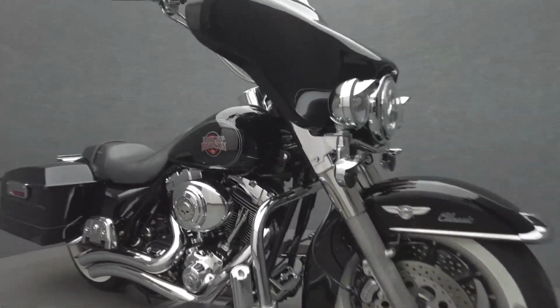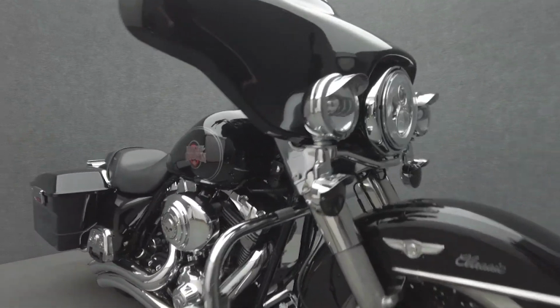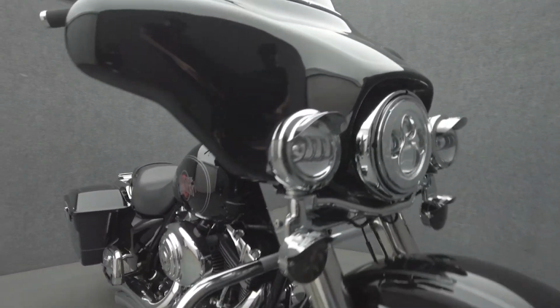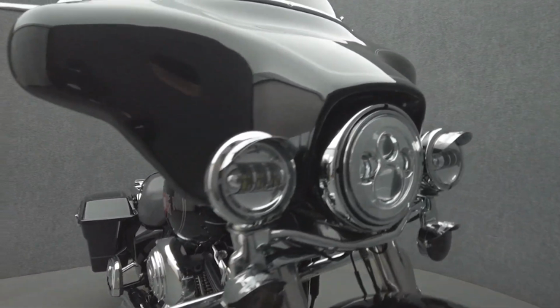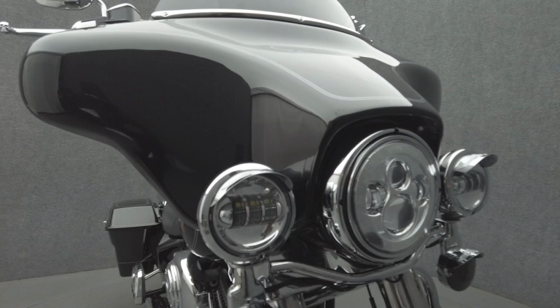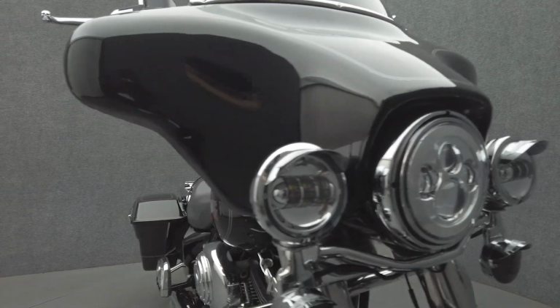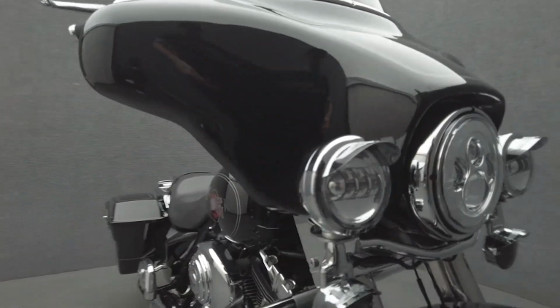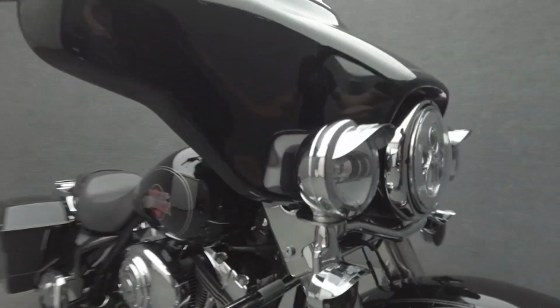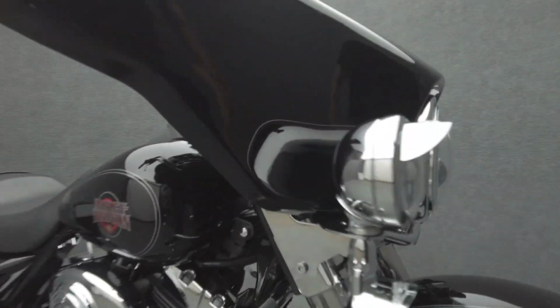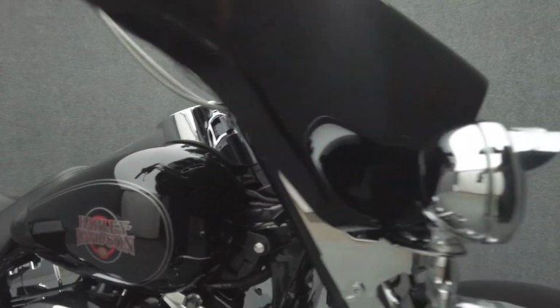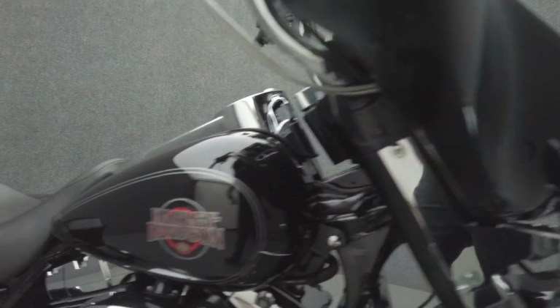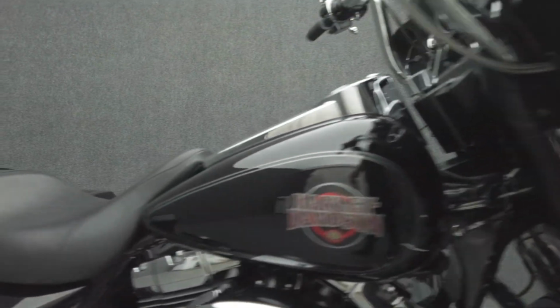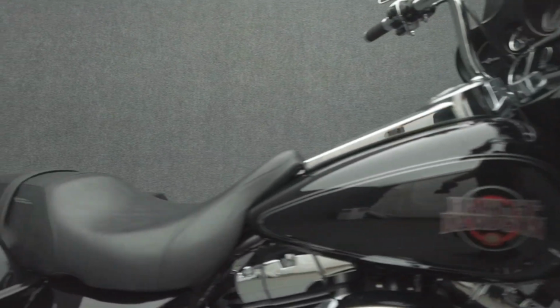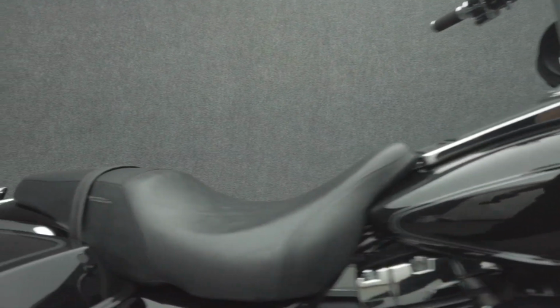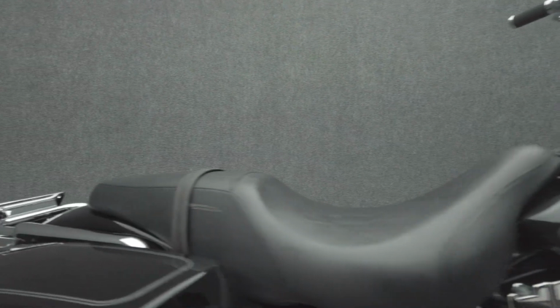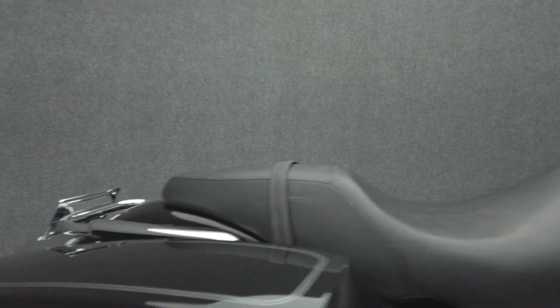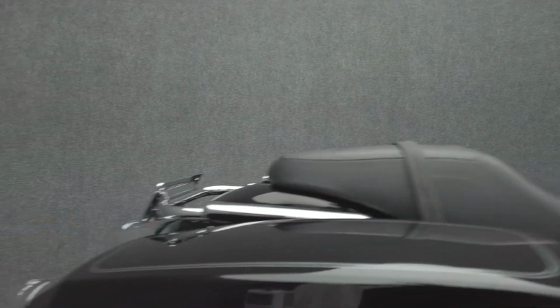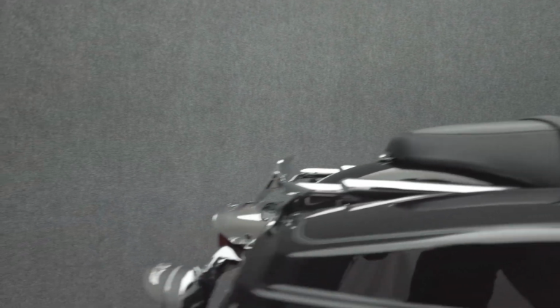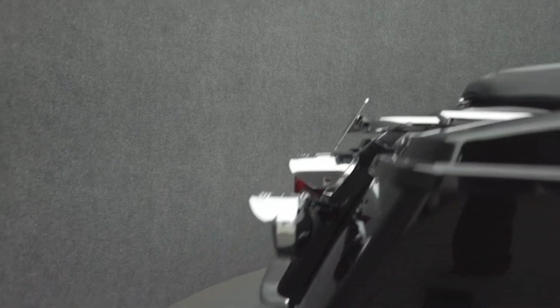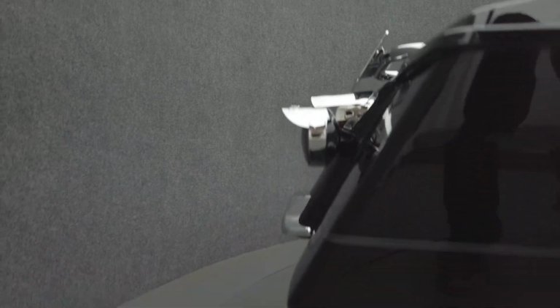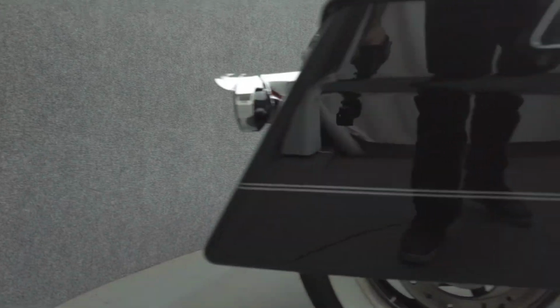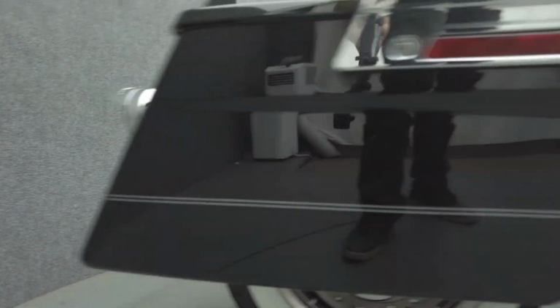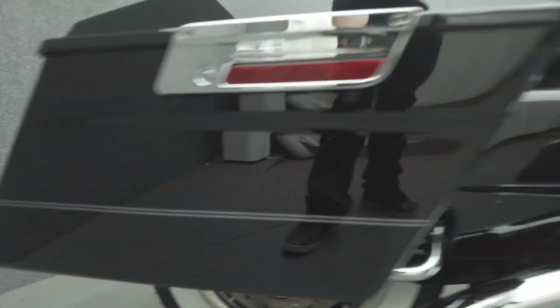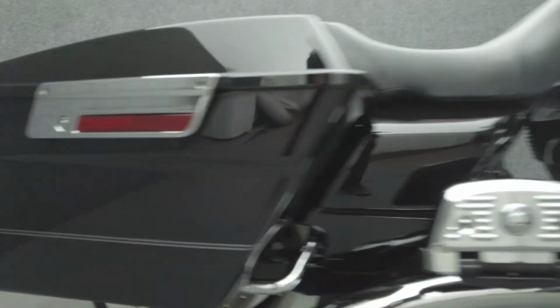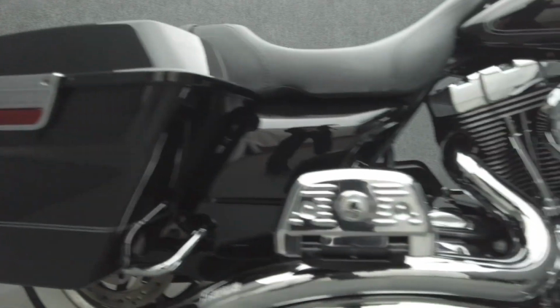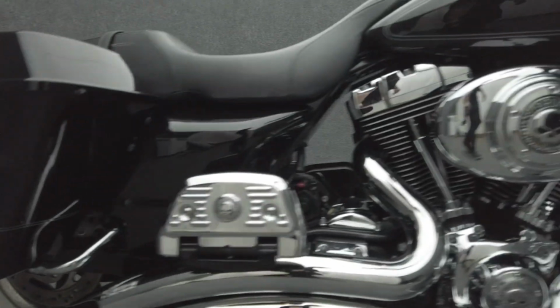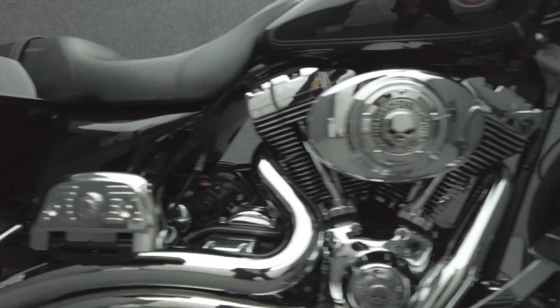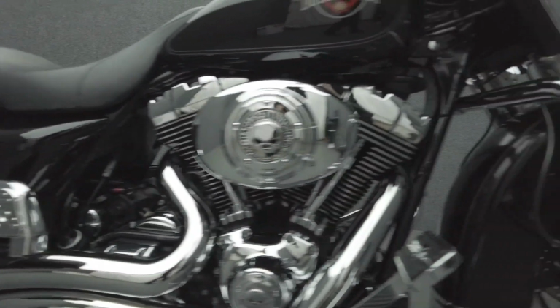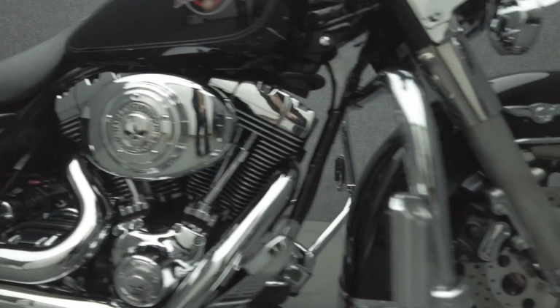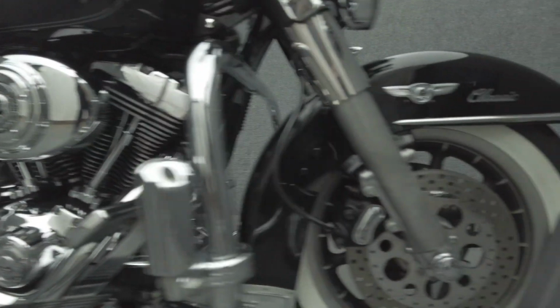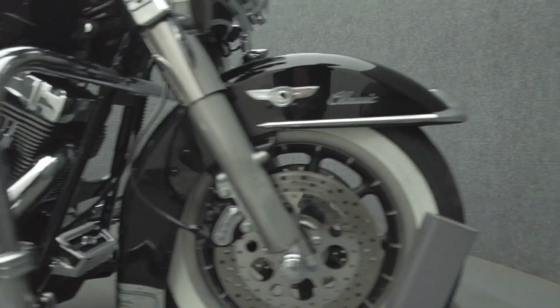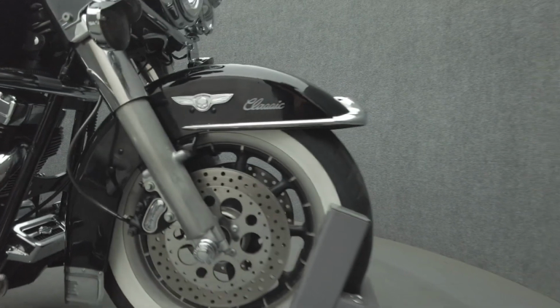It's been upgraded with a Freedom Performance Exhaust, Axle Caps, Chrome Levers, Grips, Highway Pegs, Open Stage 1 Intake, Intake Cover, Fuel Door Cover, Braided Lines and Cables, 8-inch Handle Bars, Windshield Pouches, Rockford Fosgate Head Unit, and Chrome Switch Housings.